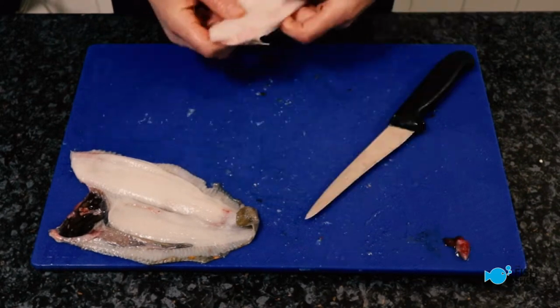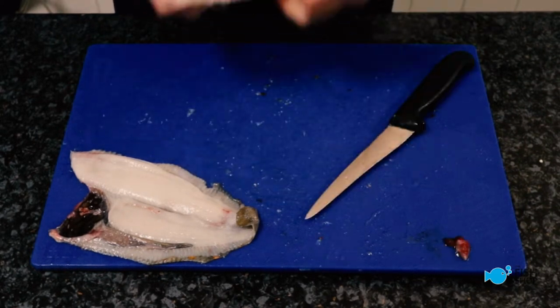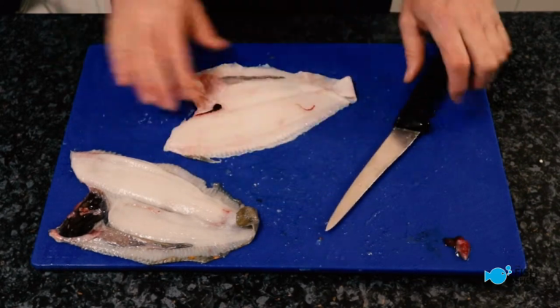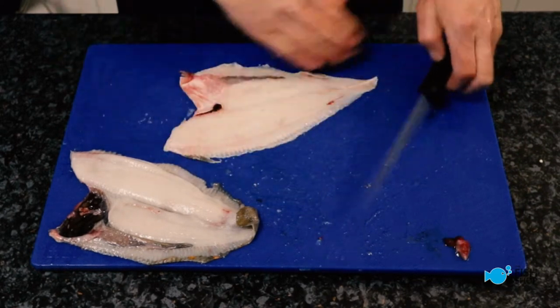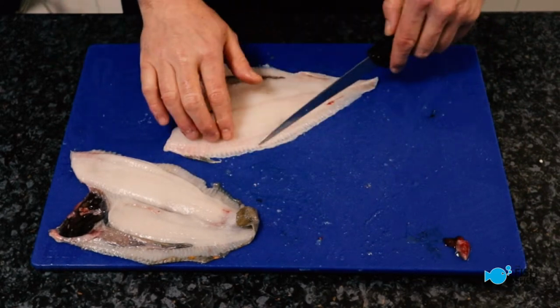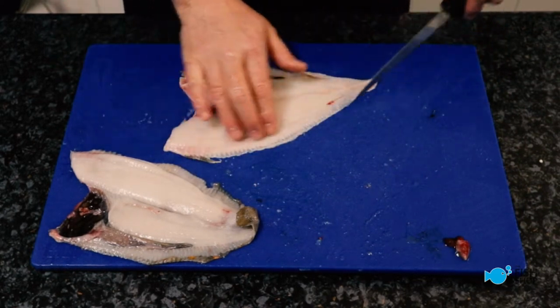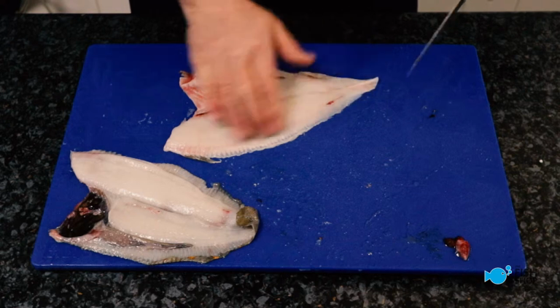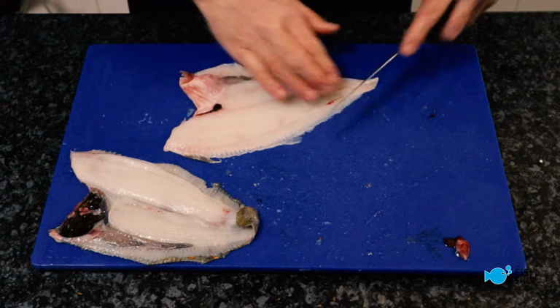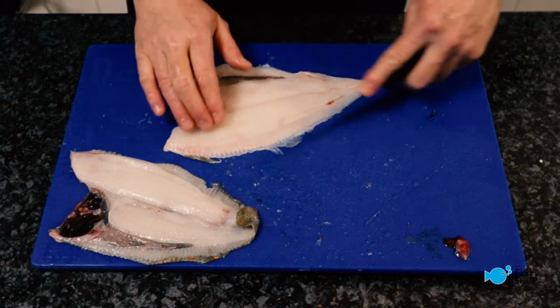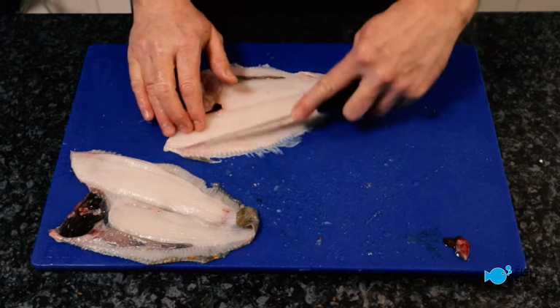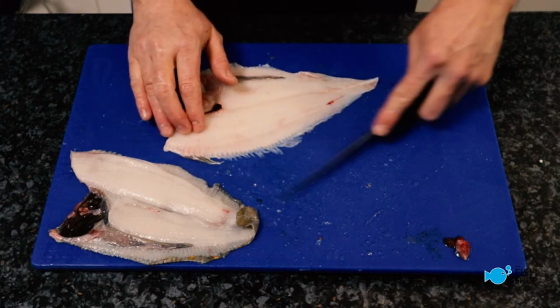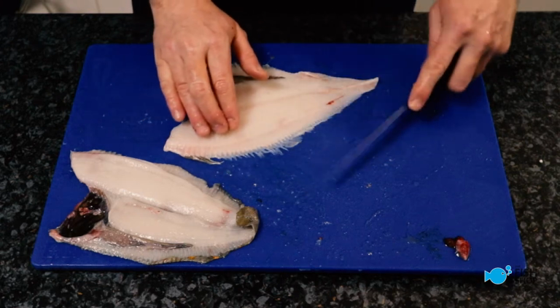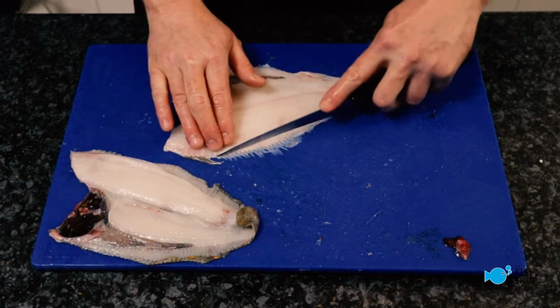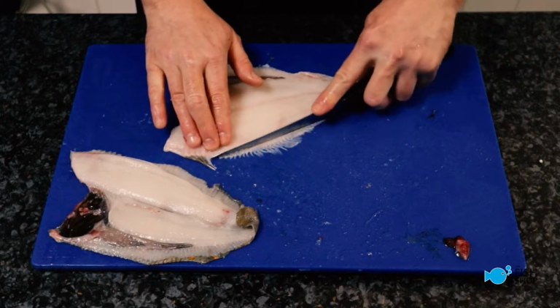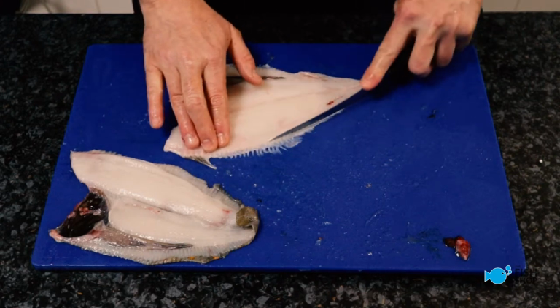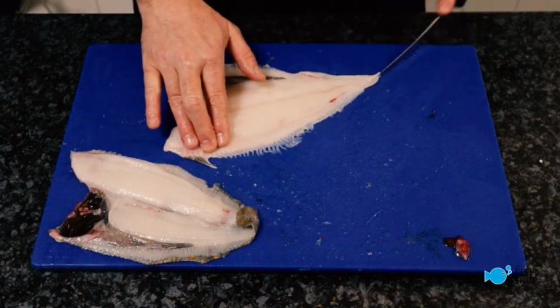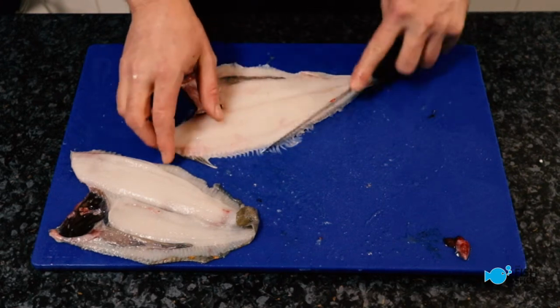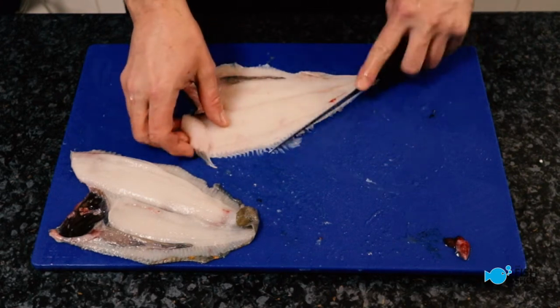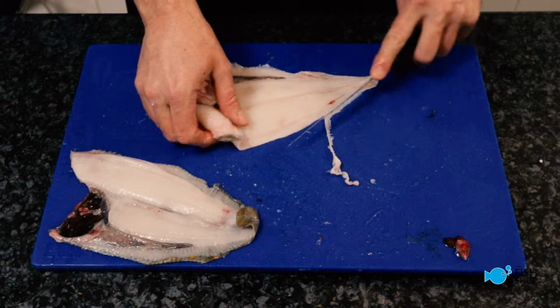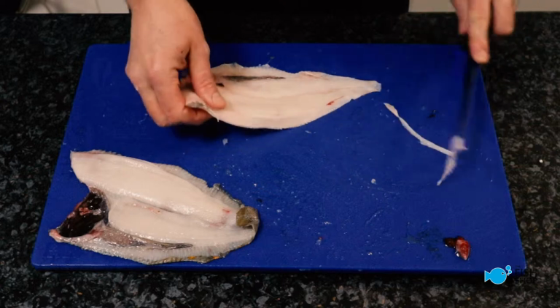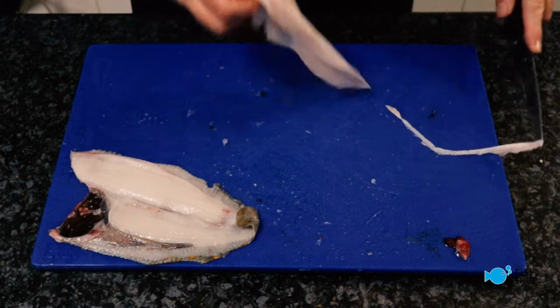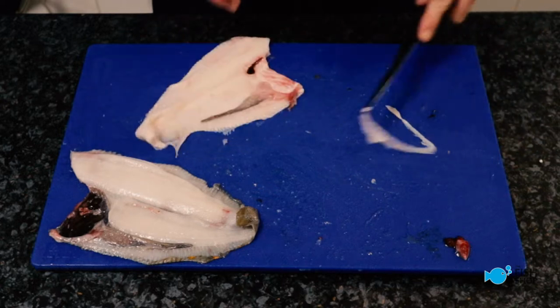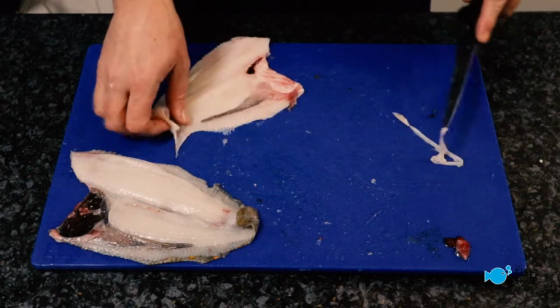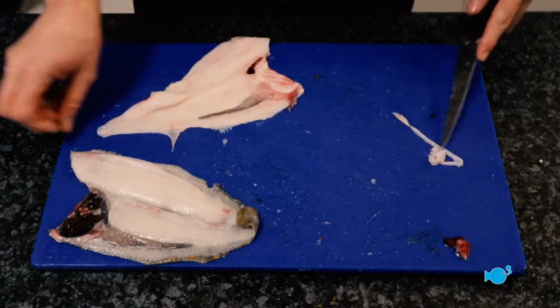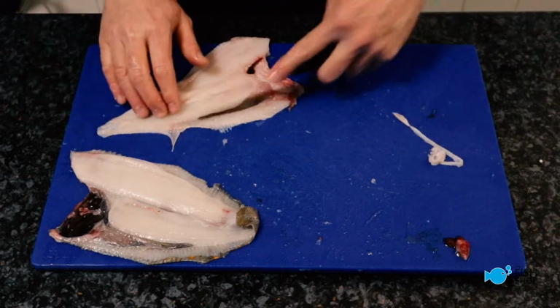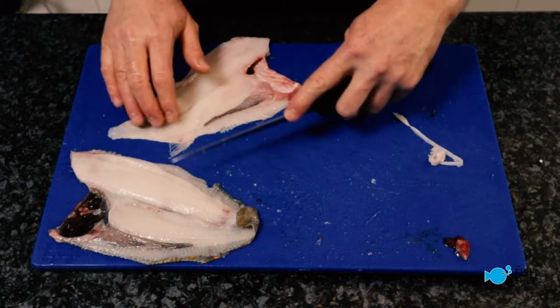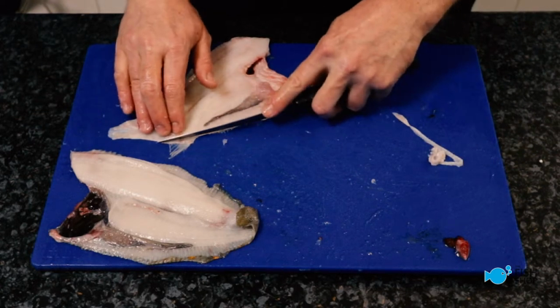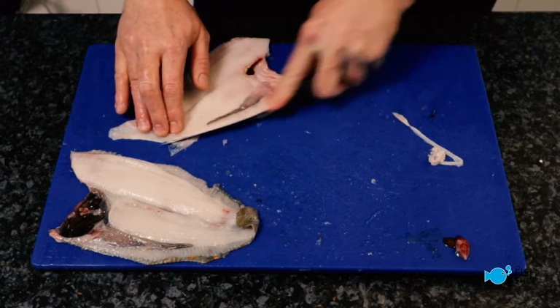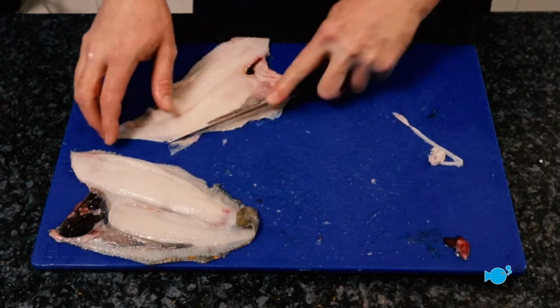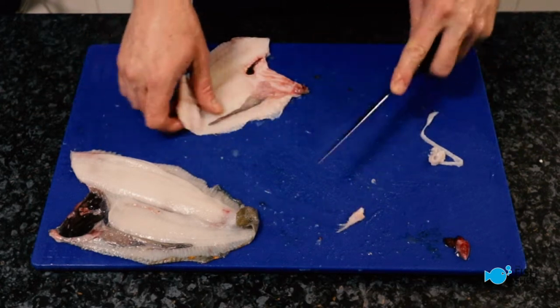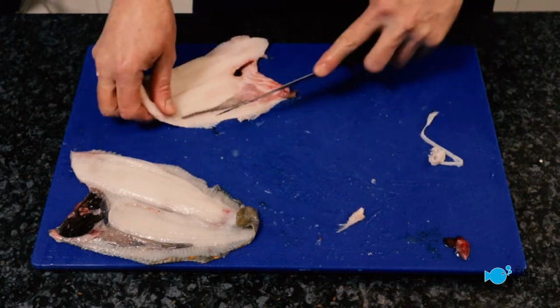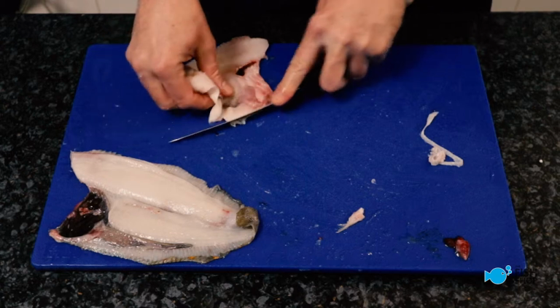Now what you don't want to do is trim off here, because that's what we just saved all the effort for. But if you spread them out like that, just take the edges off. And the same again here — take the edges off.